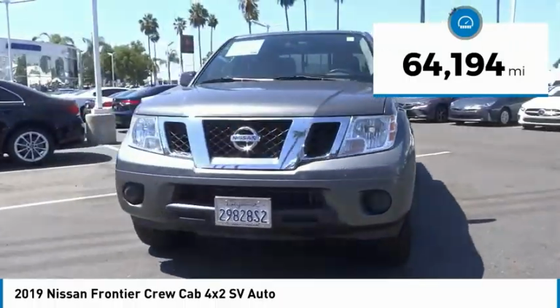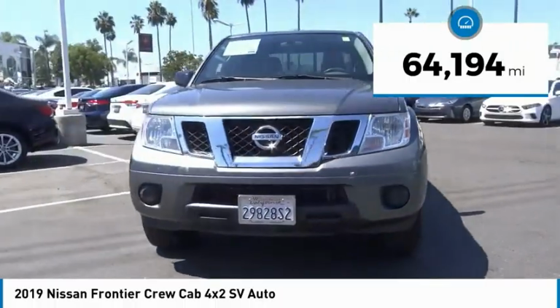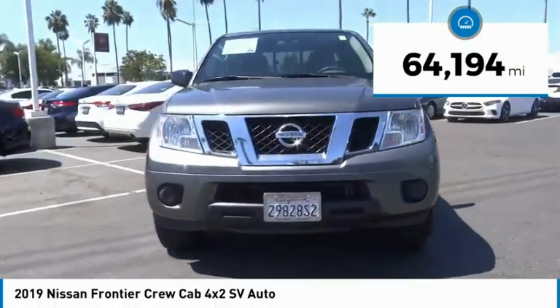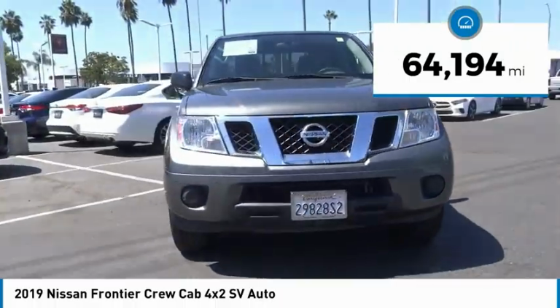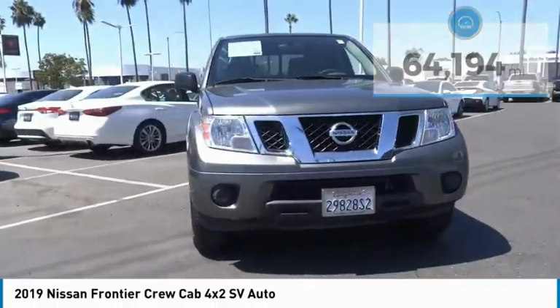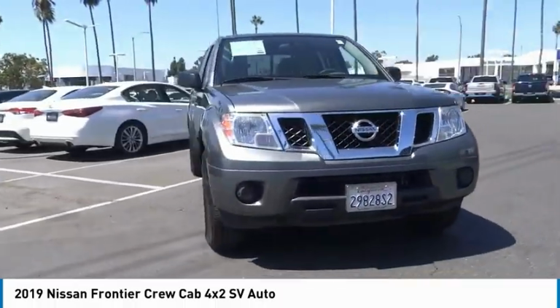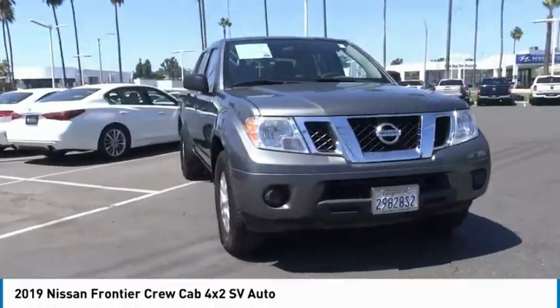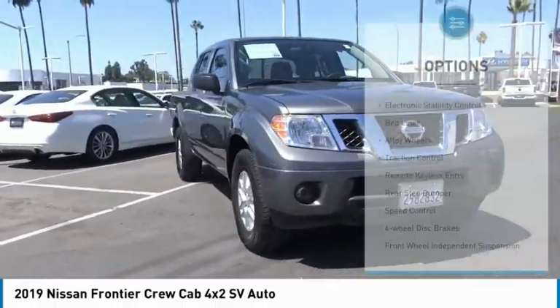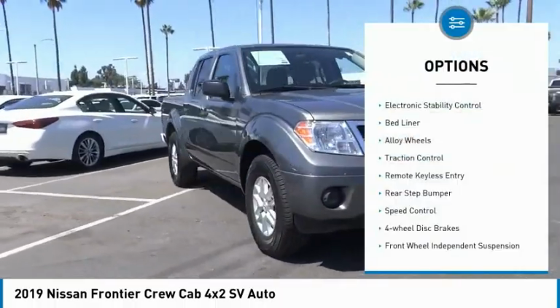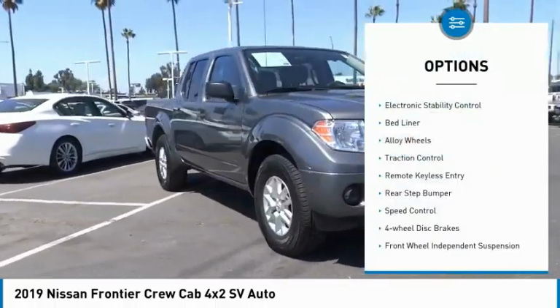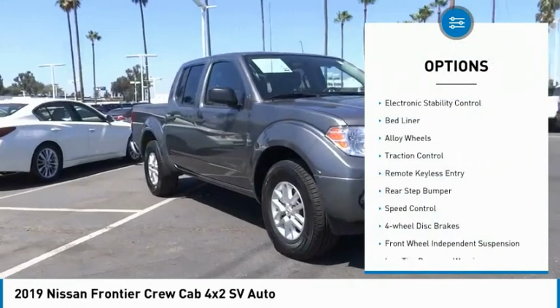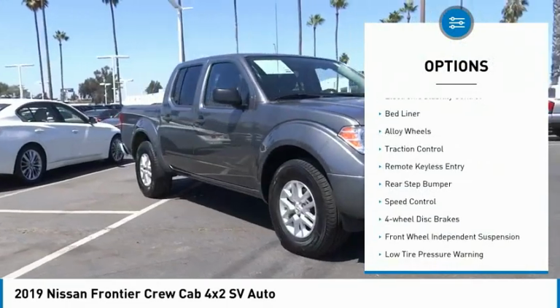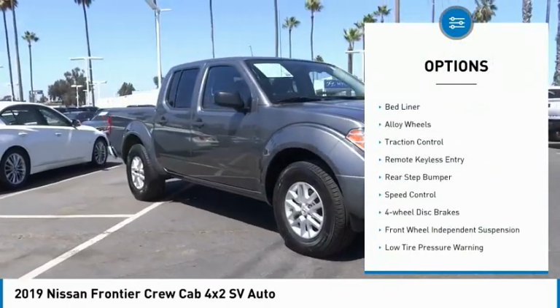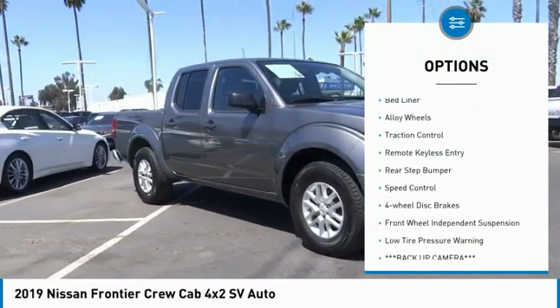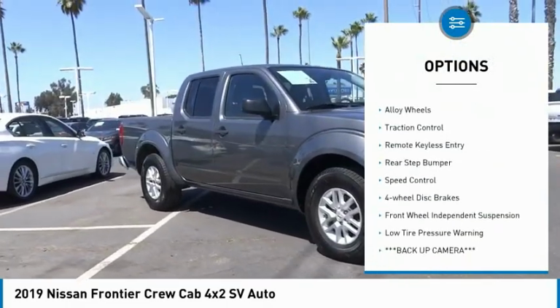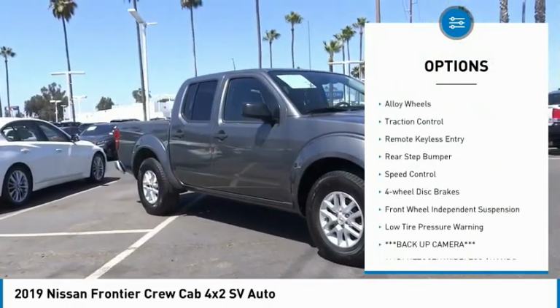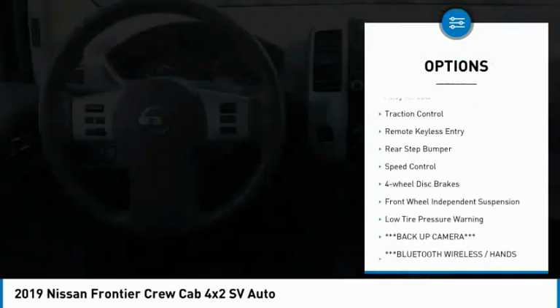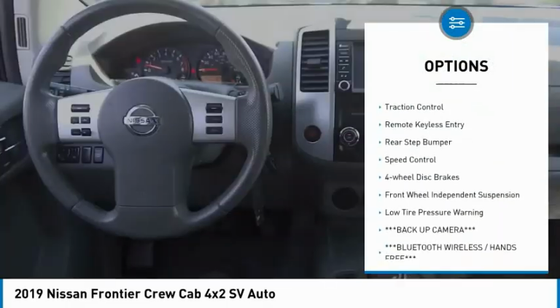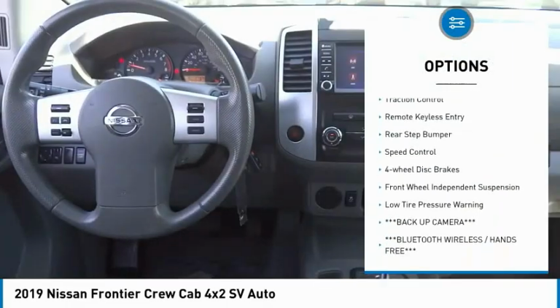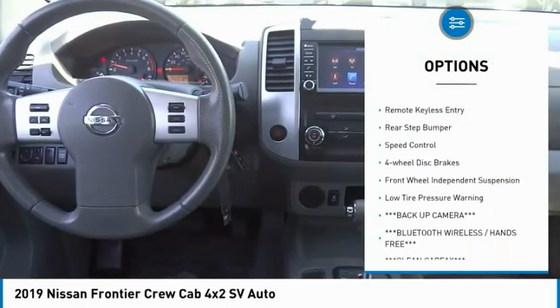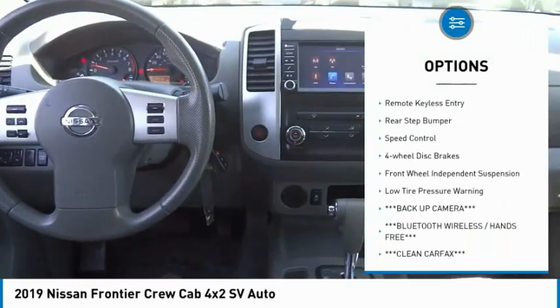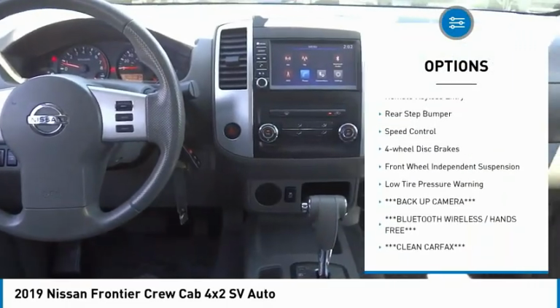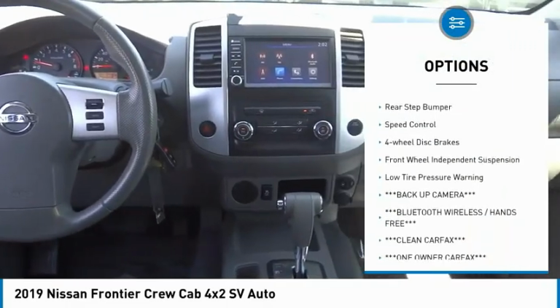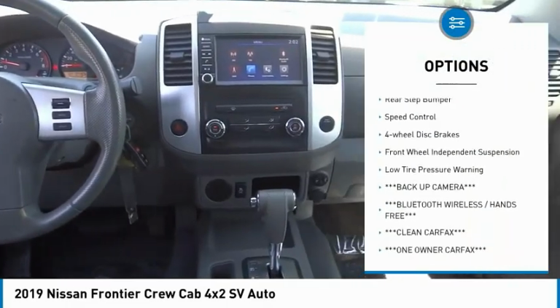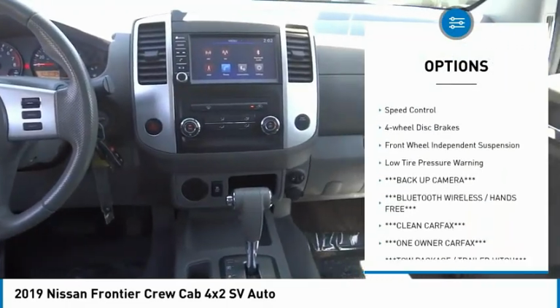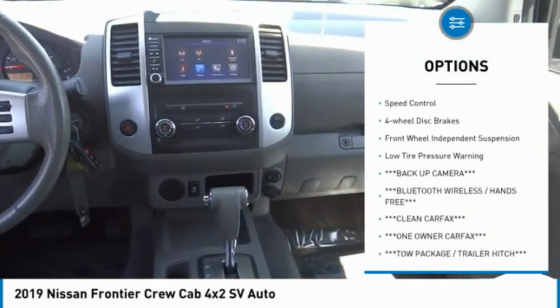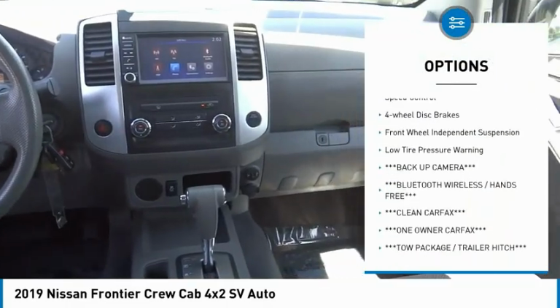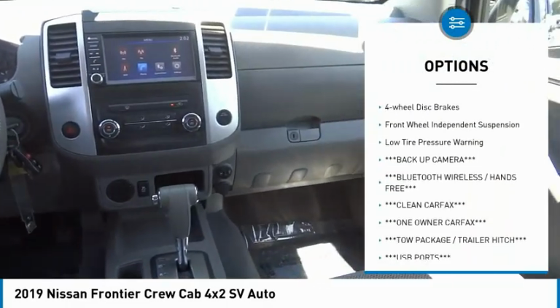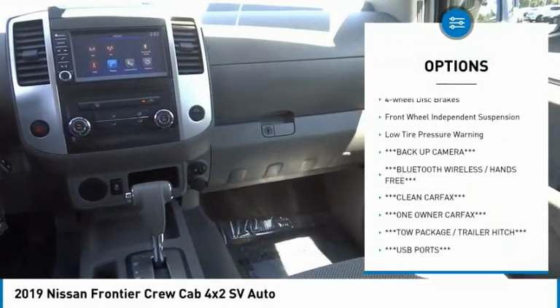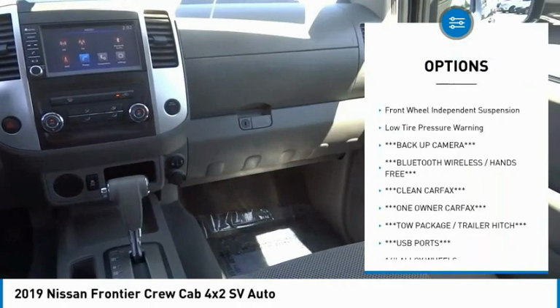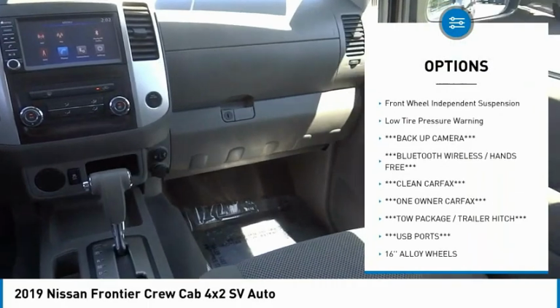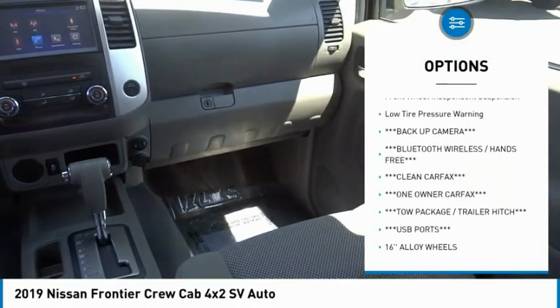Here are some of this vehicle's great options: electronic stability control, bed liner, alloy wheels, traction control, and remote keyless entry.